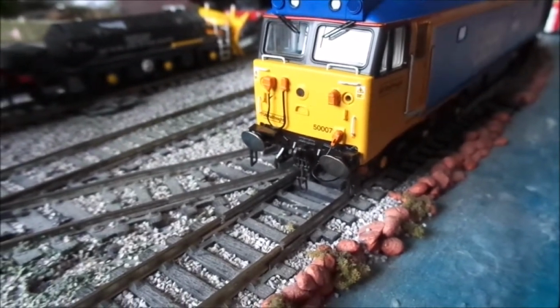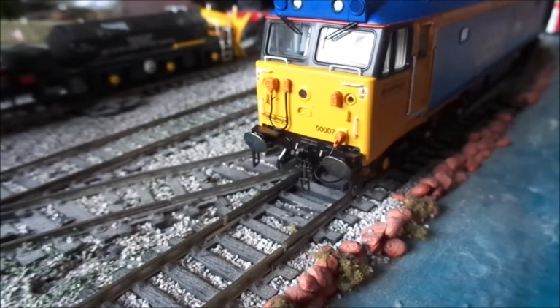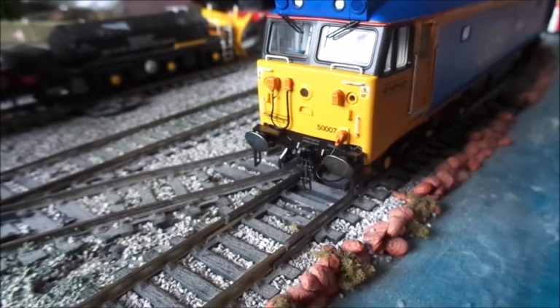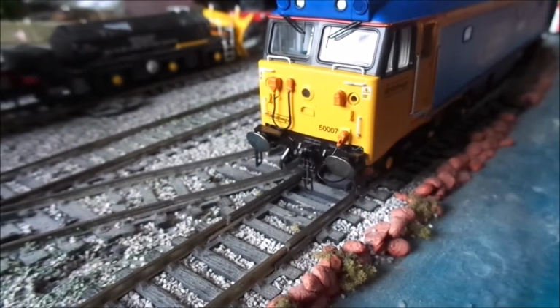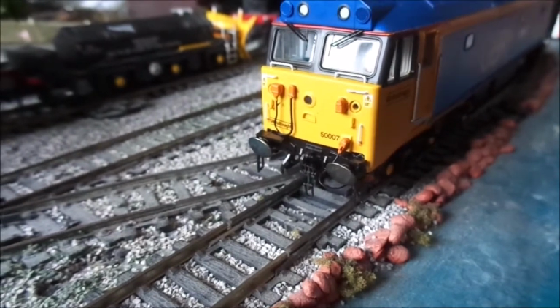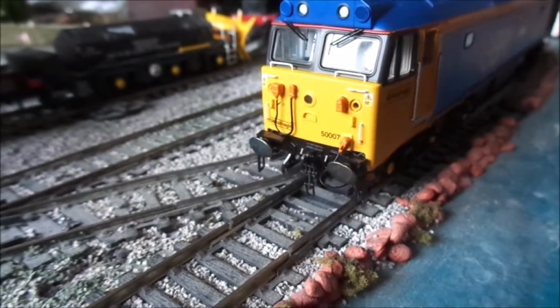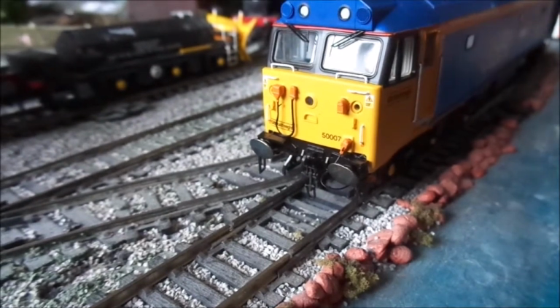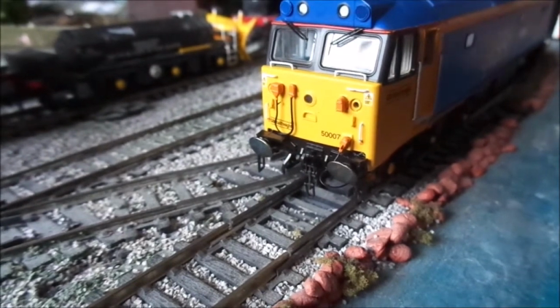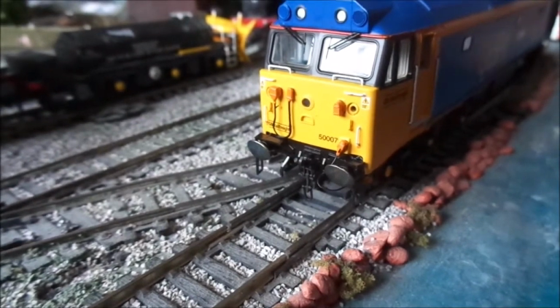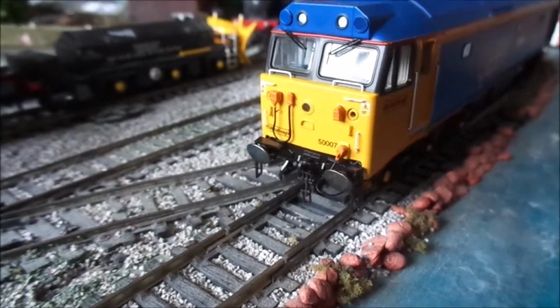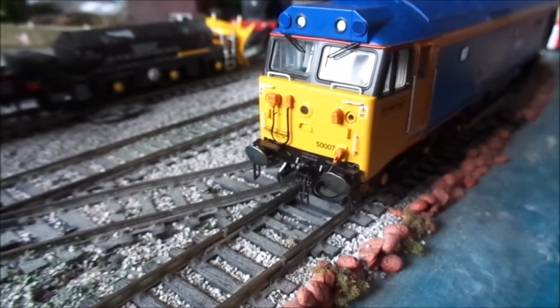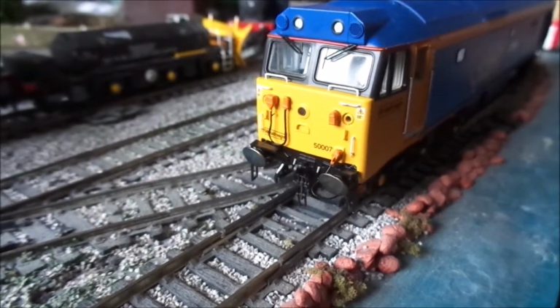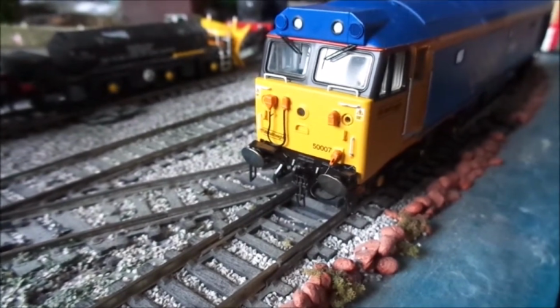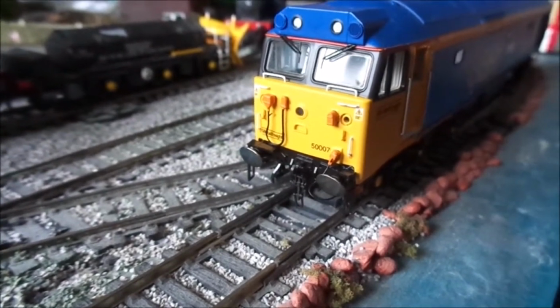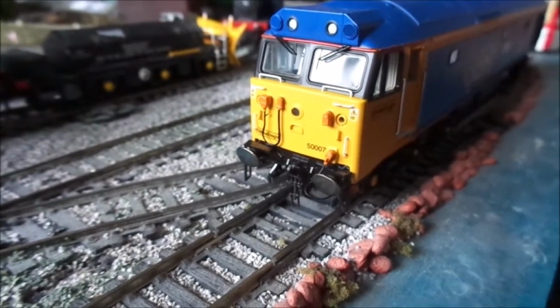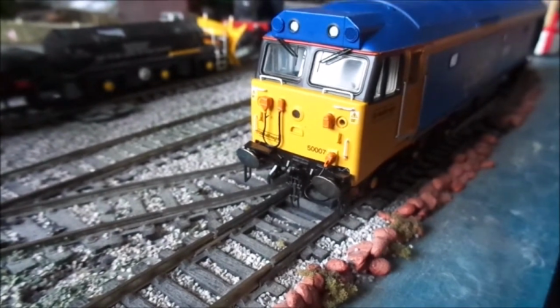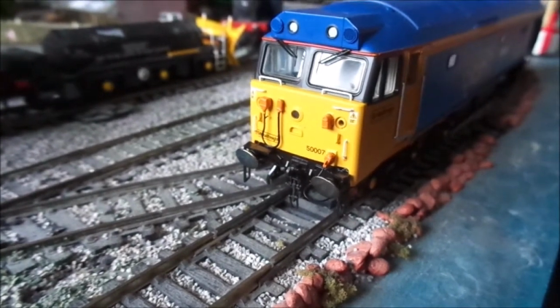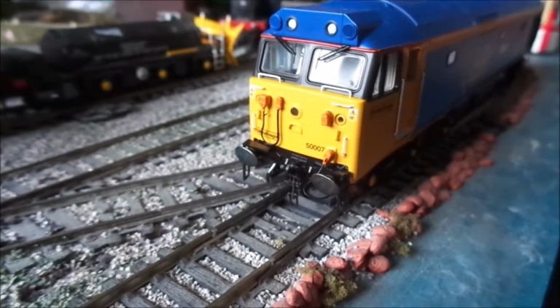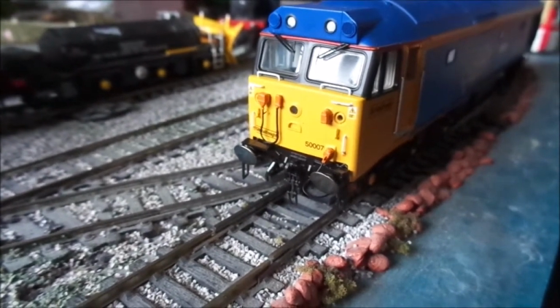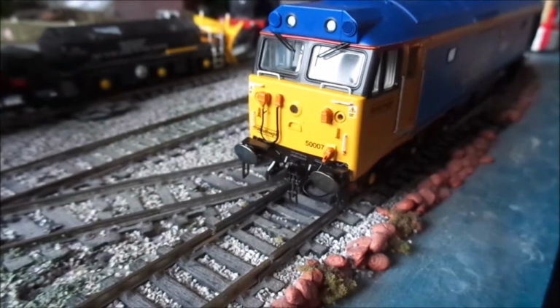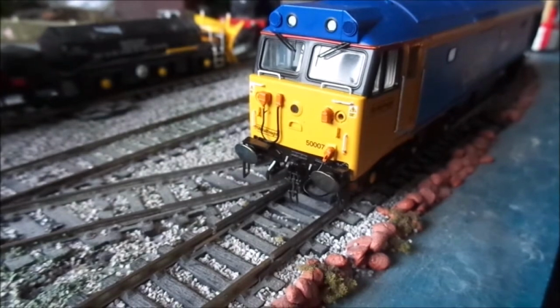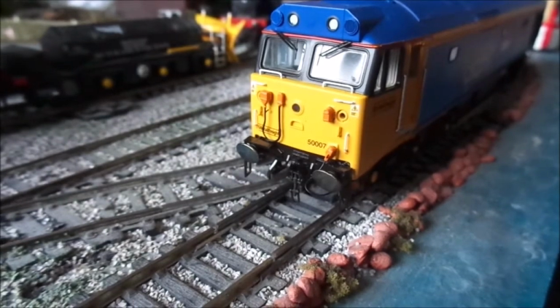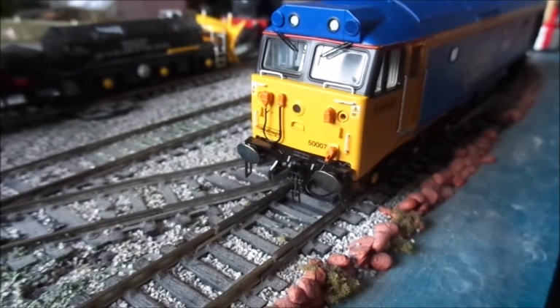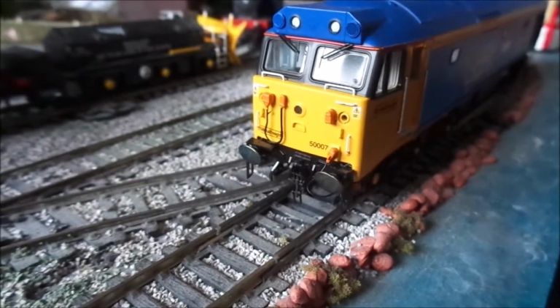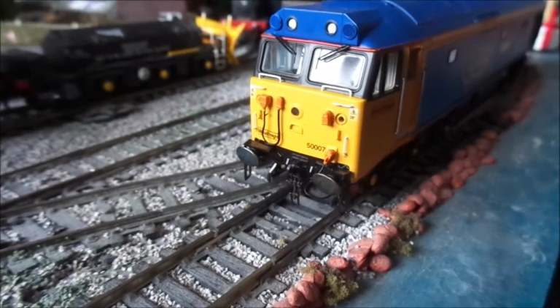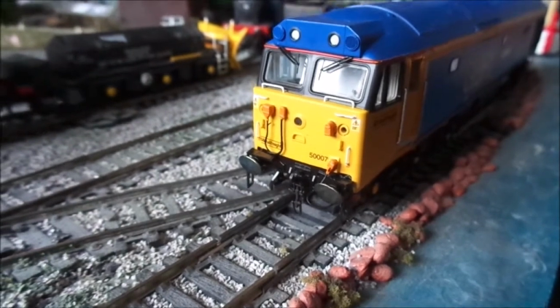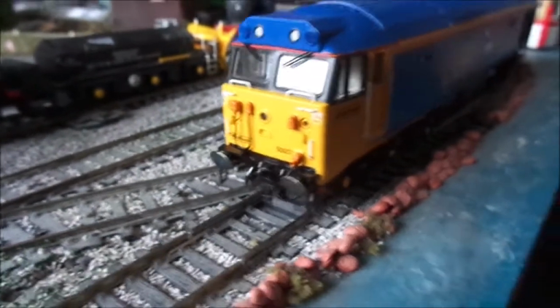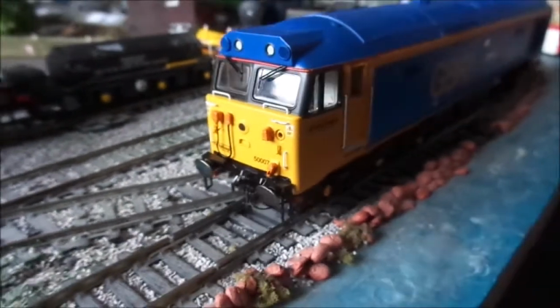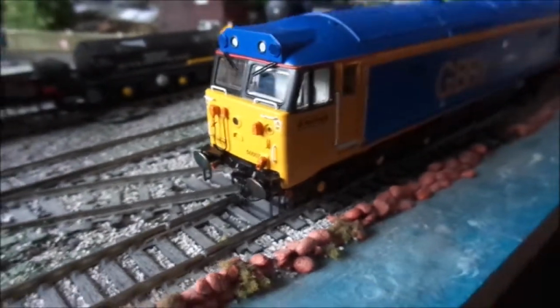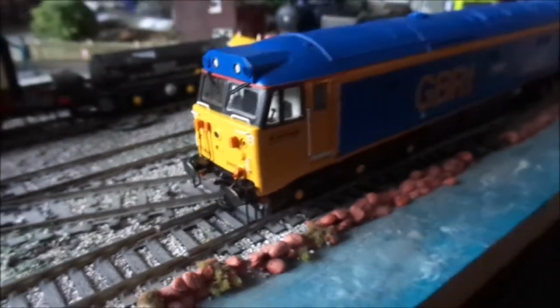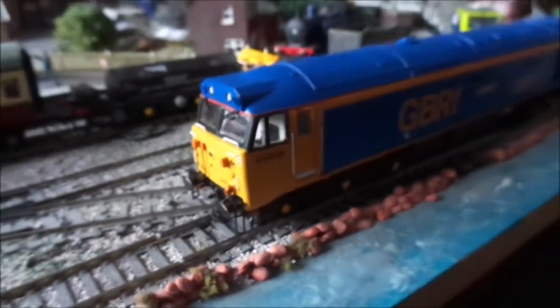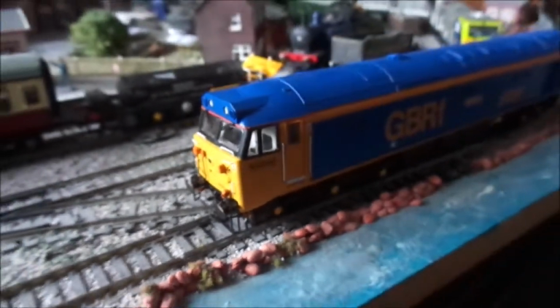The detail is surpassing Bachmann's usual standard — sorry, not Bachmann, it's Hornby. So Hornby actually doing something that I mistook for Bachmann — that's a good thing for Hornby as well.